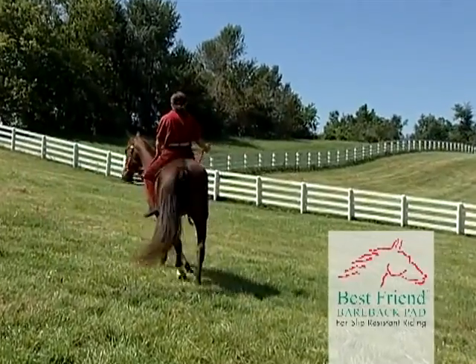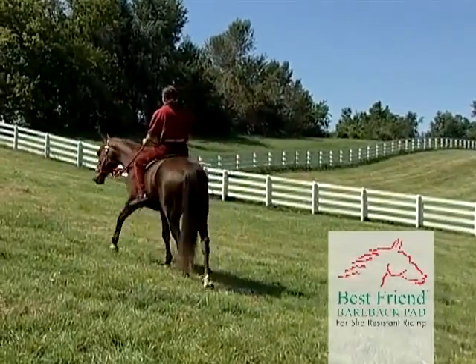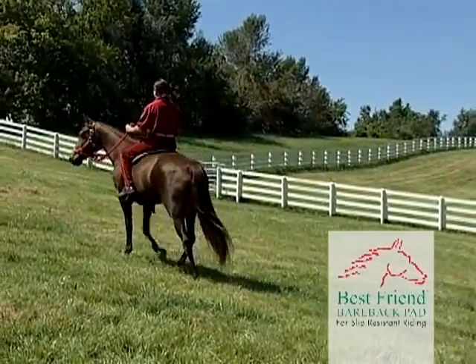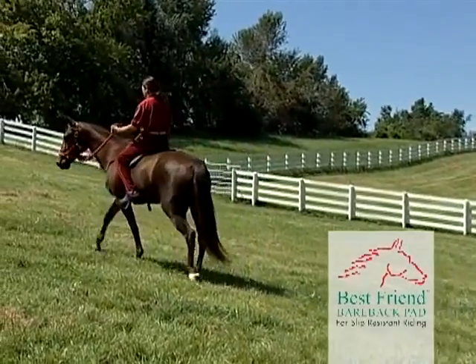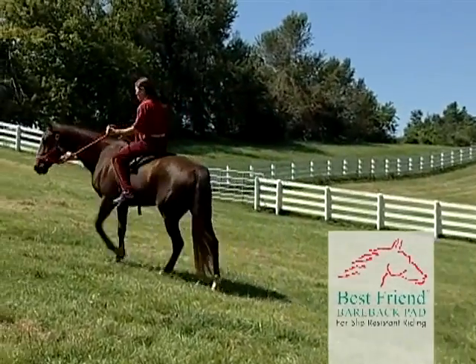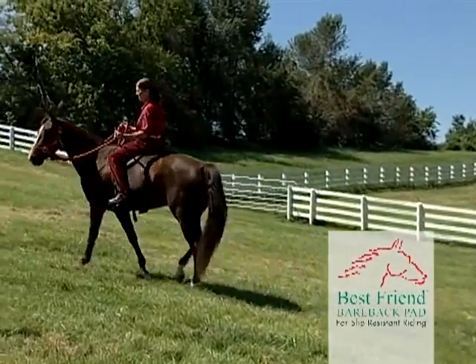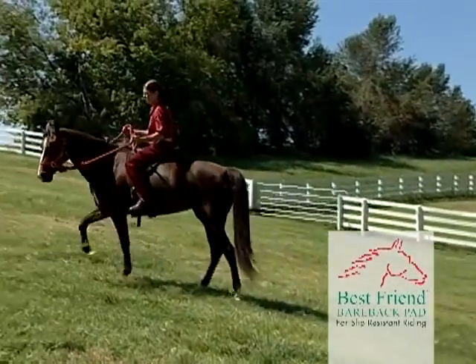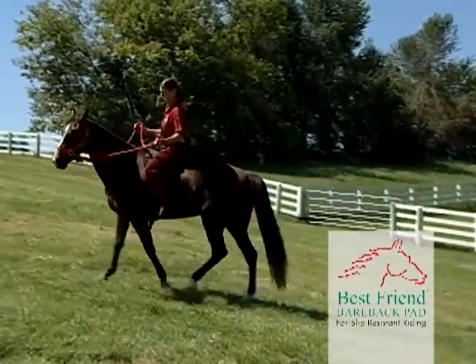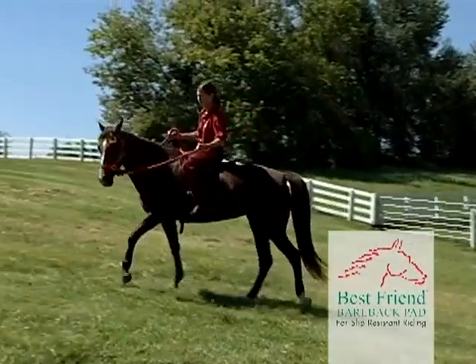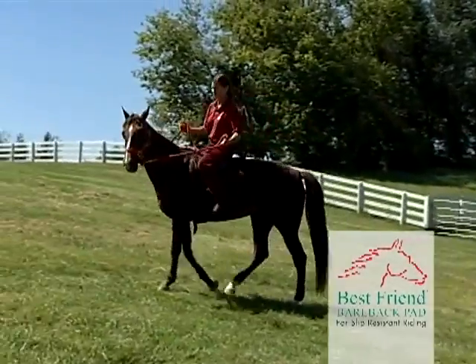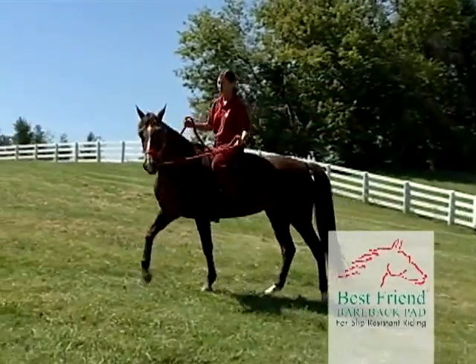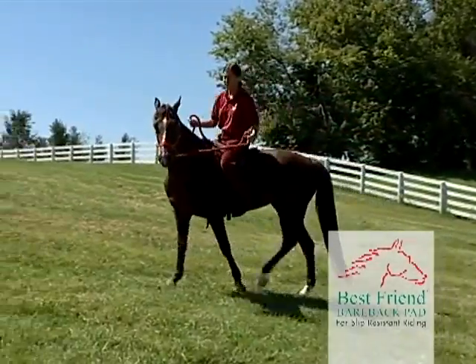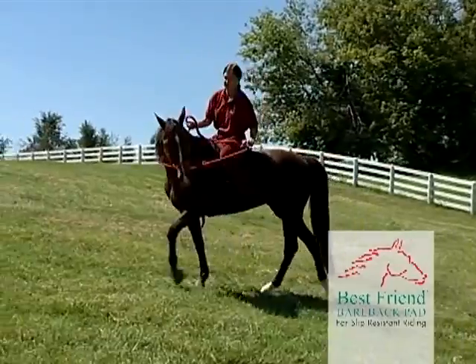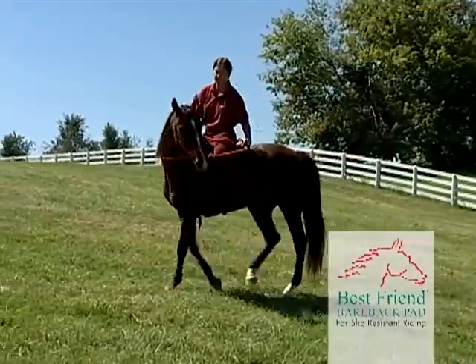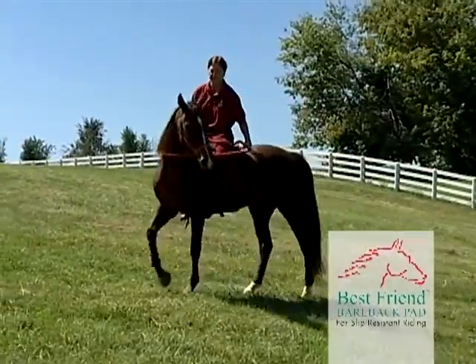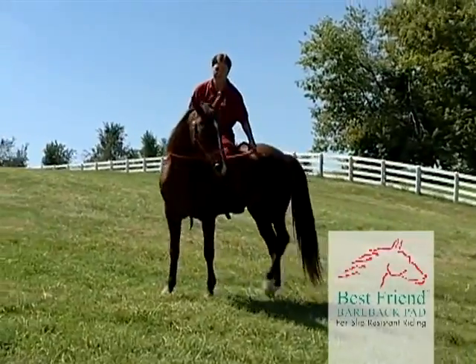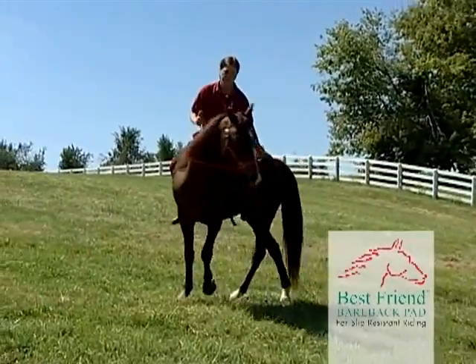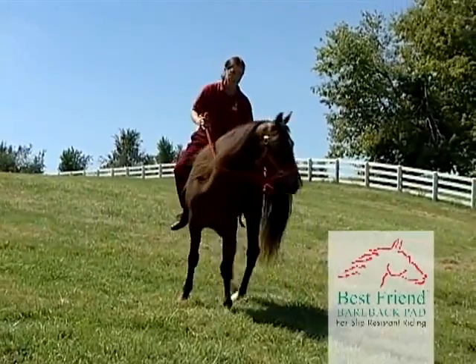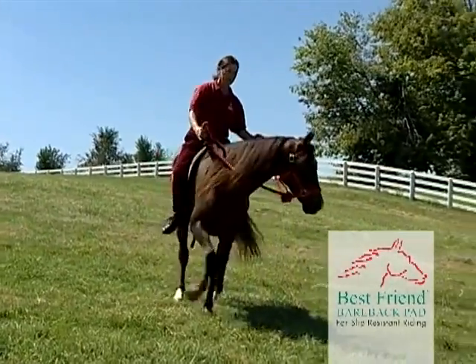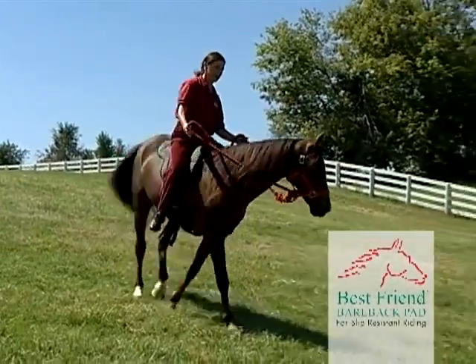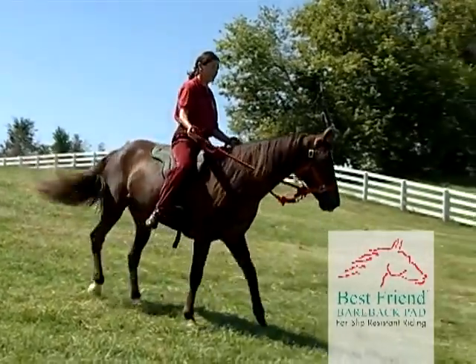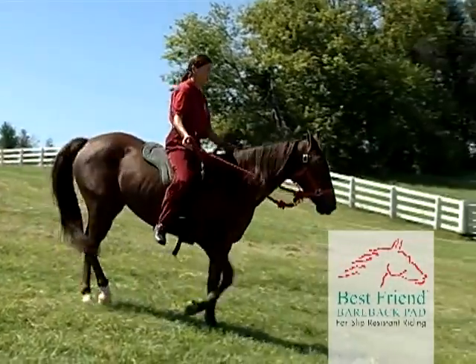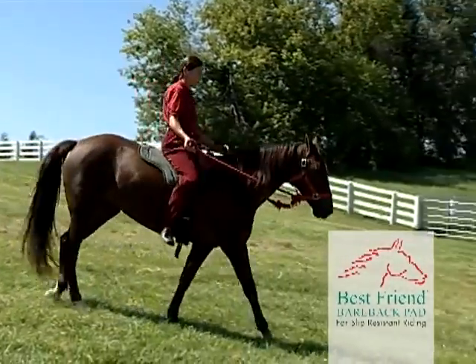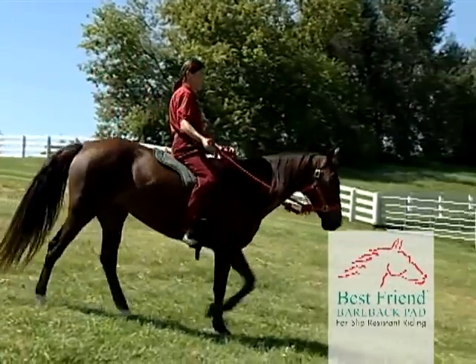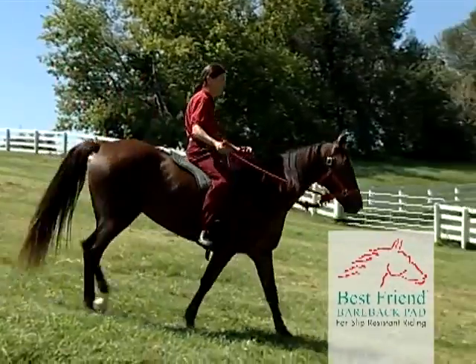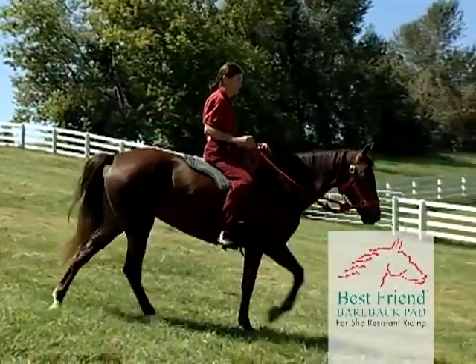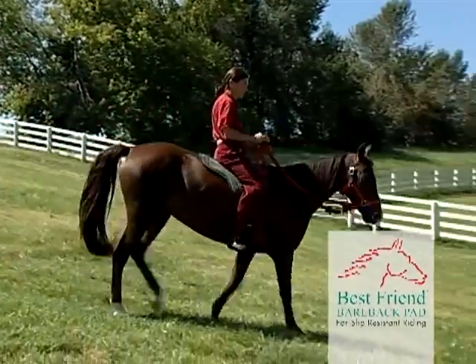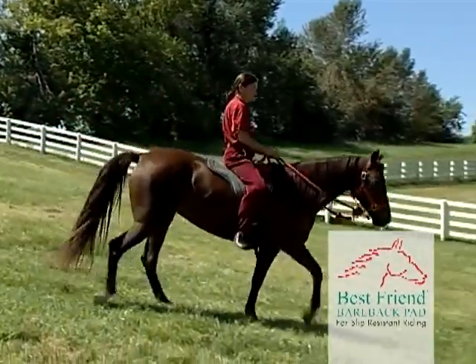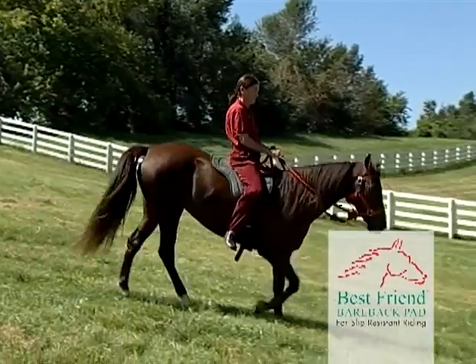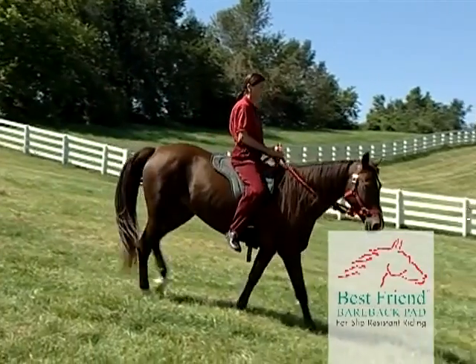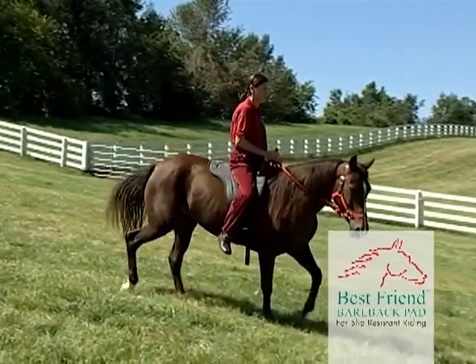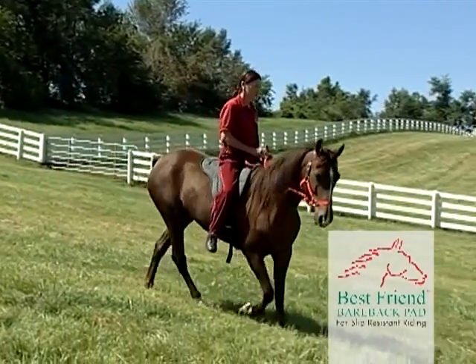The Best Friend Bareback Pad also helps keep the rider clean by reducing the chance of getting dirty, sweaty, and smelly, making the bareback riding experience more pleasurable.